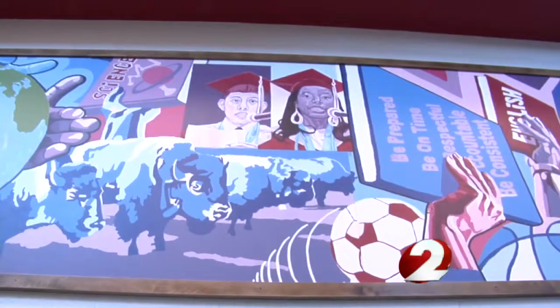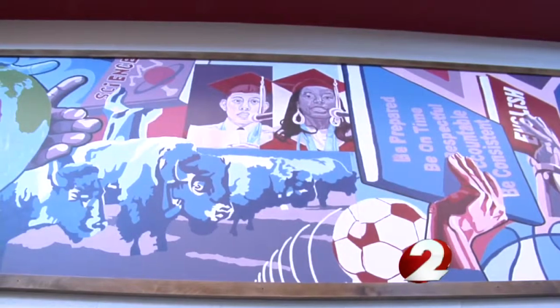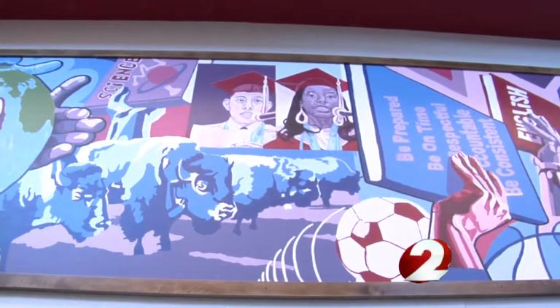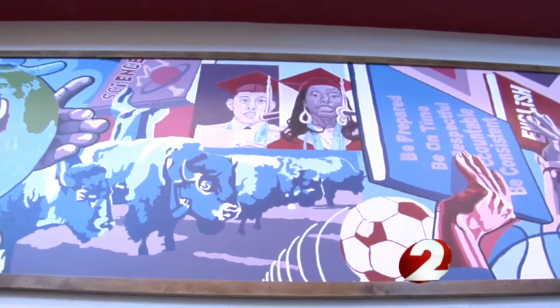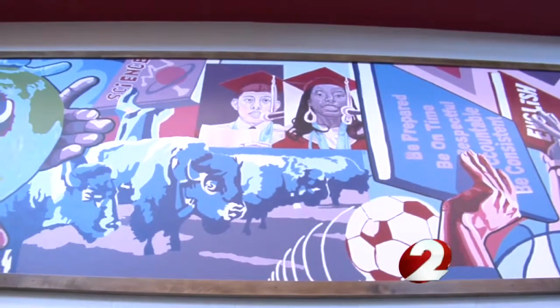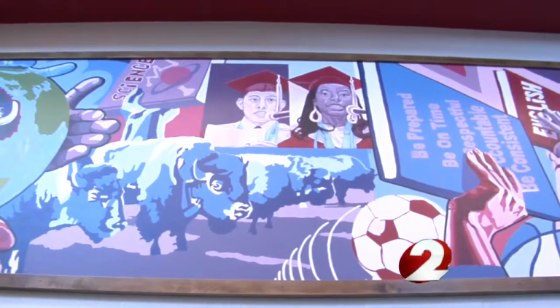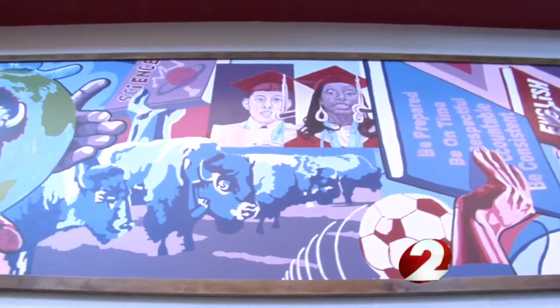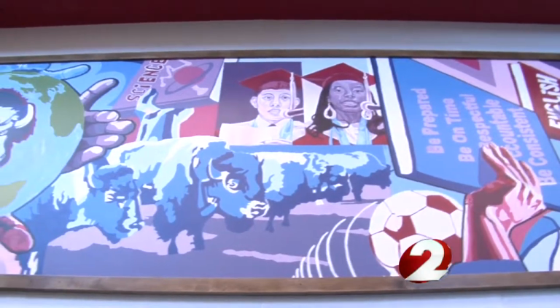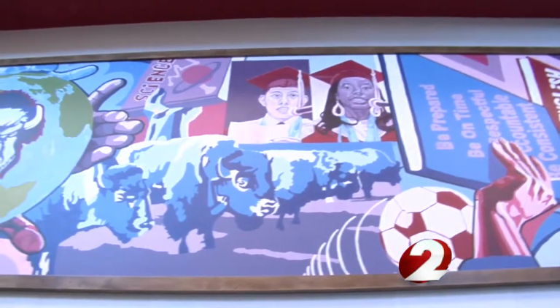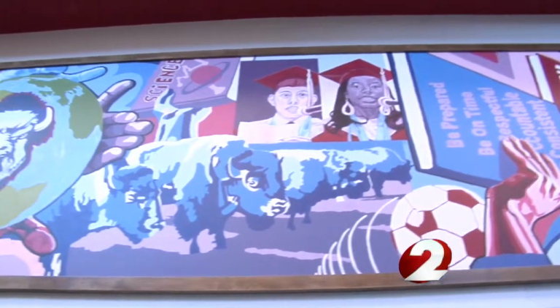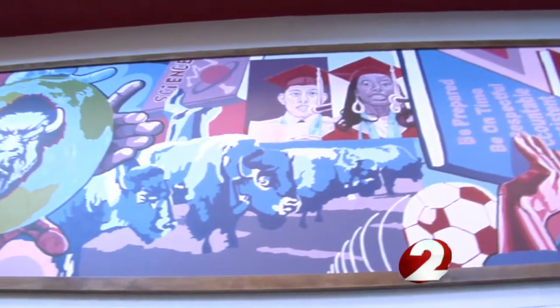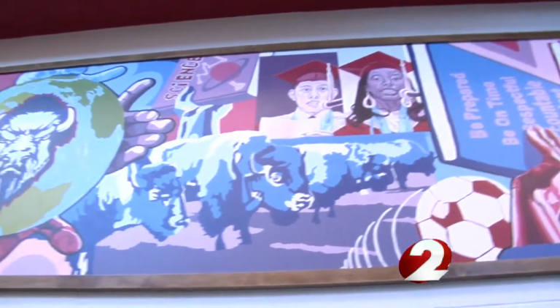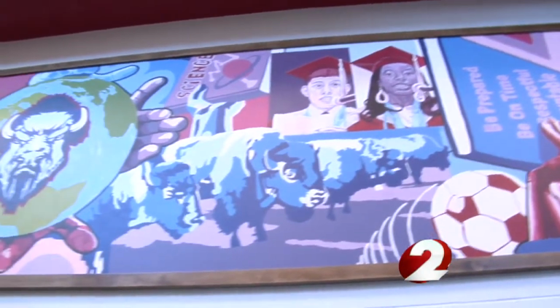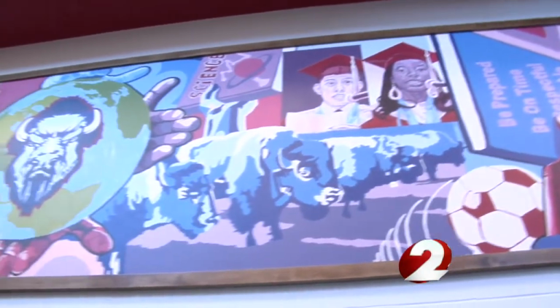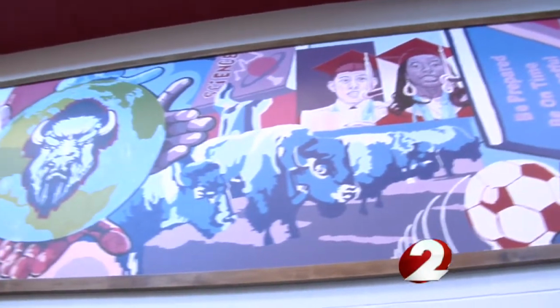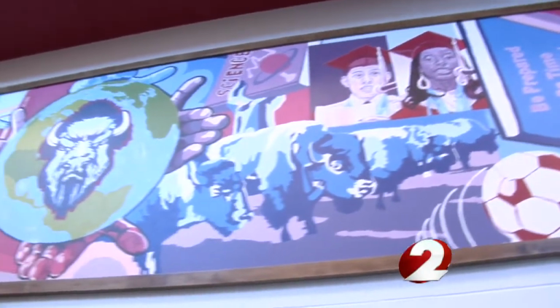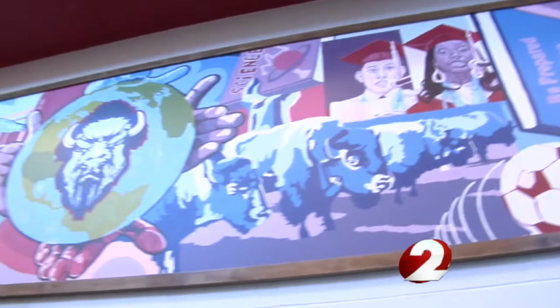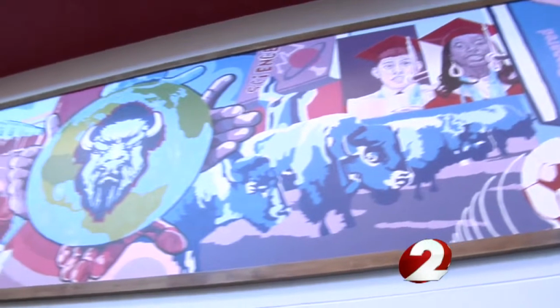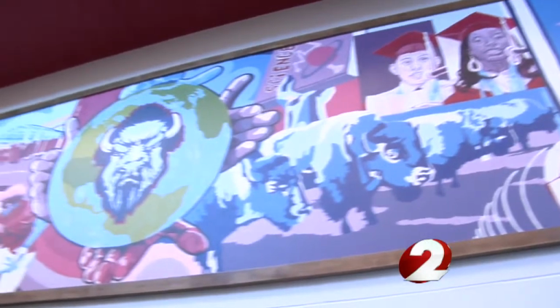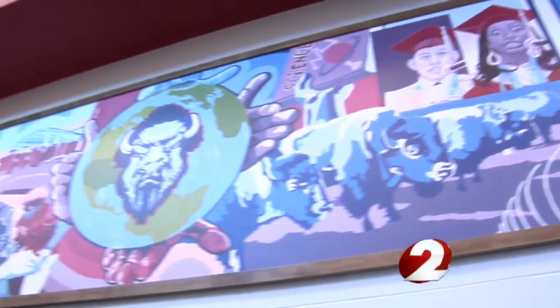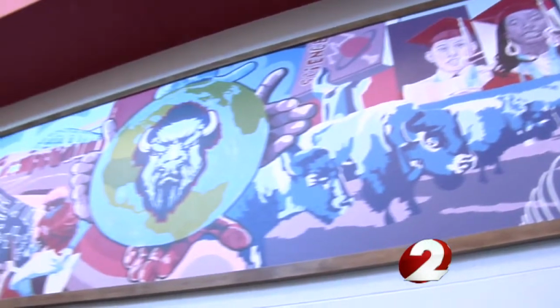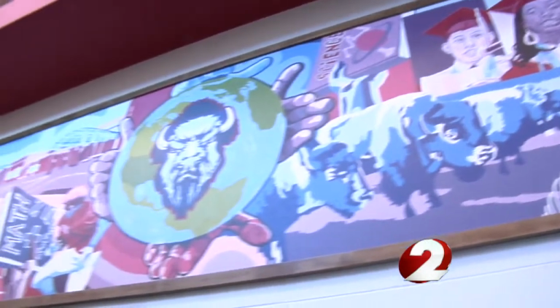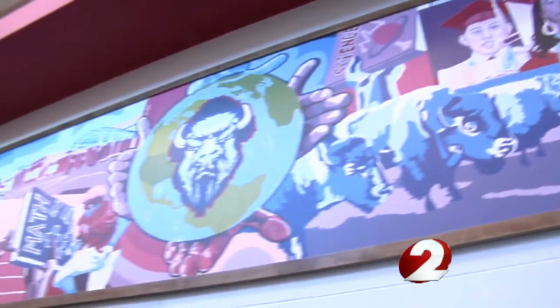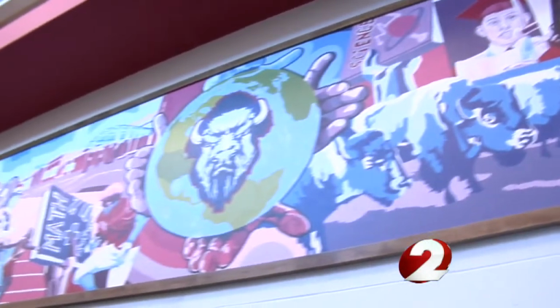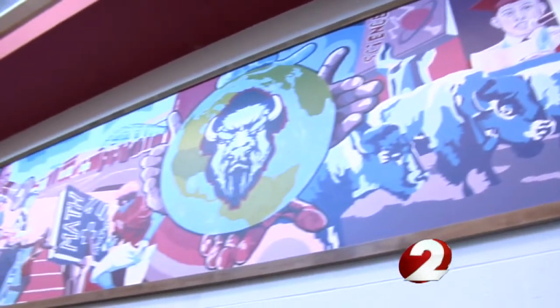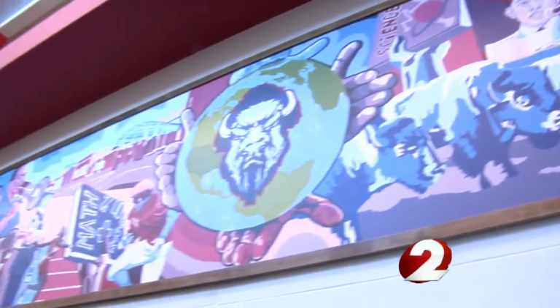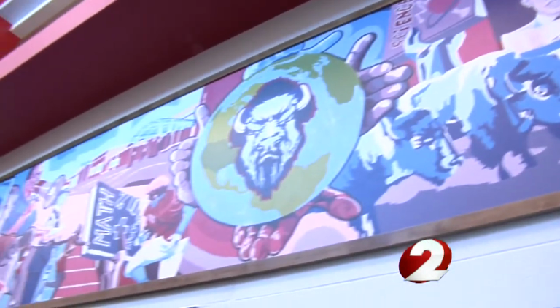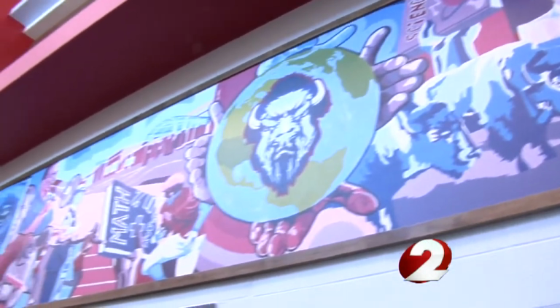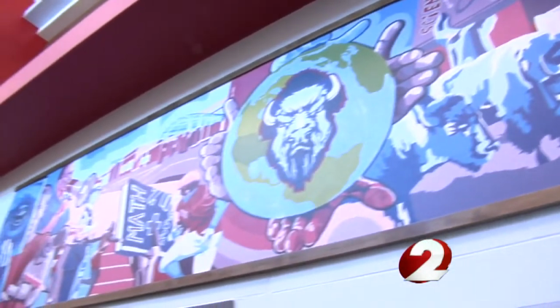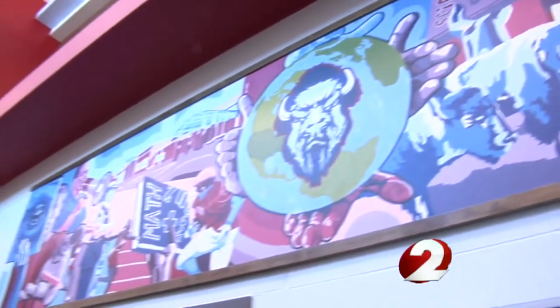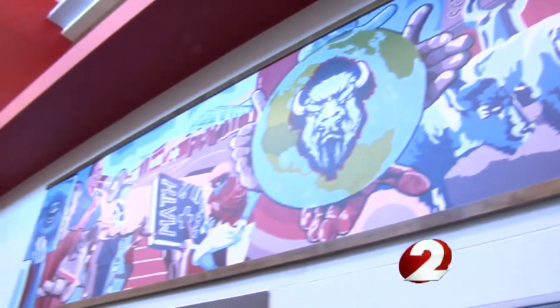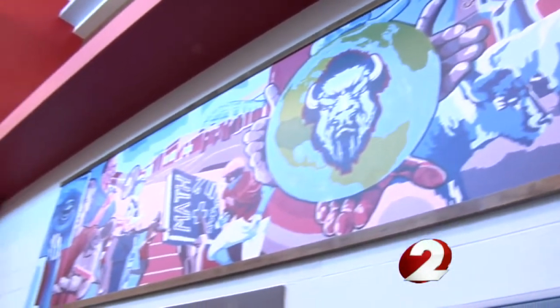If you'd like to check out the Renaissance mural, there is a public viewing at the school Wednesday night from 4 to 6 p.m. Reporting in Dayton, Megan O'Rourke, 2 News.